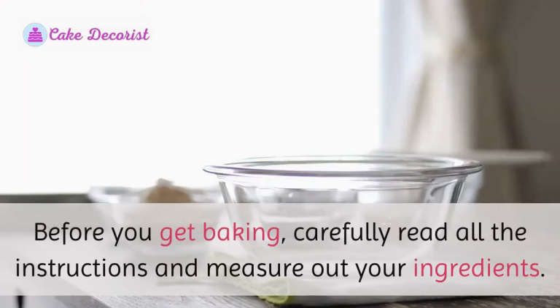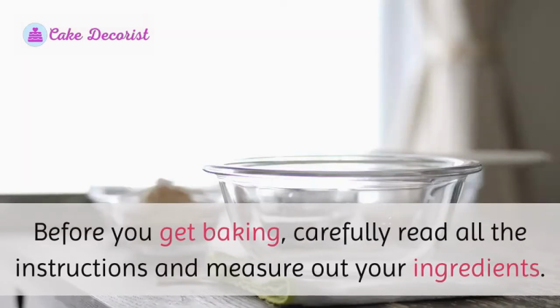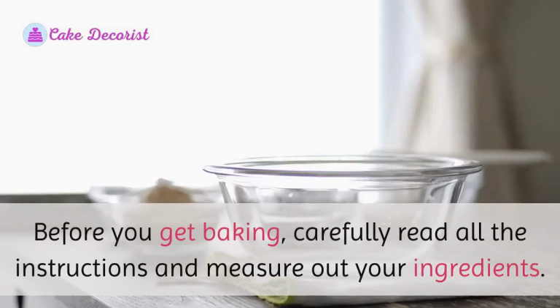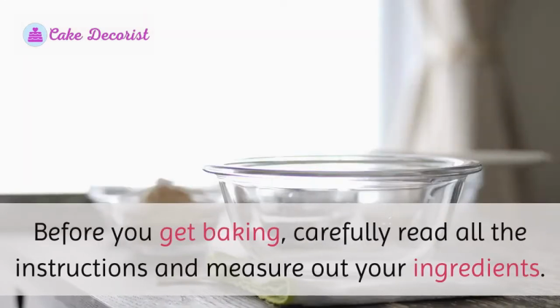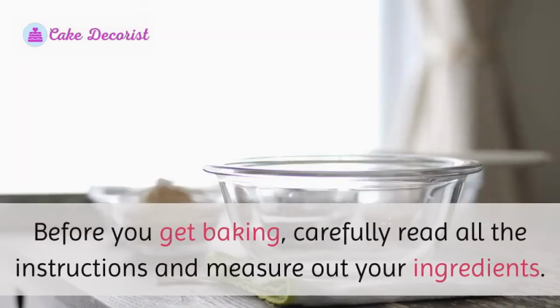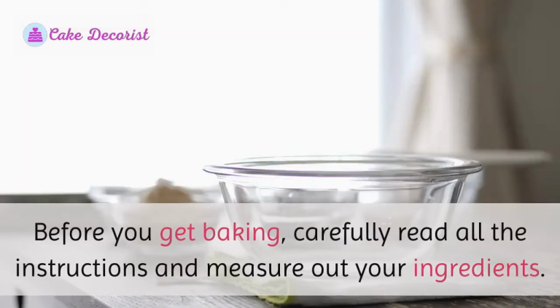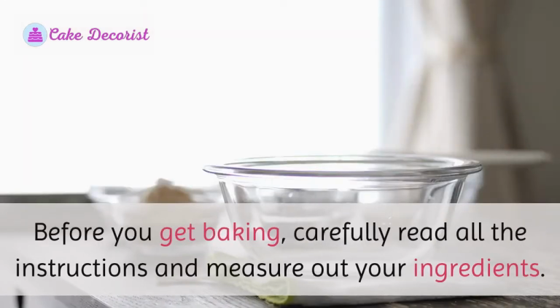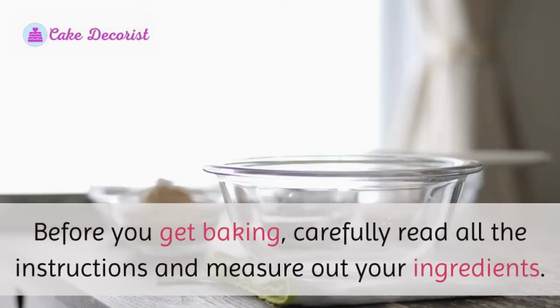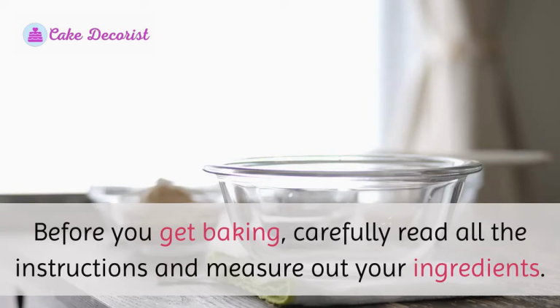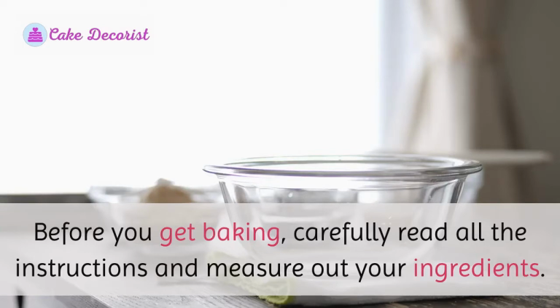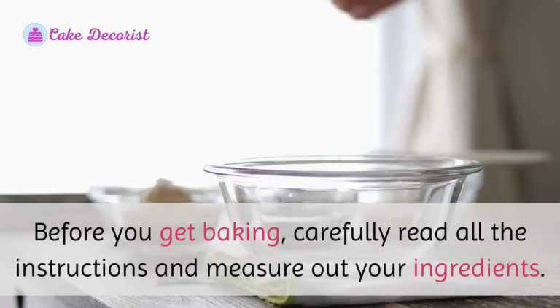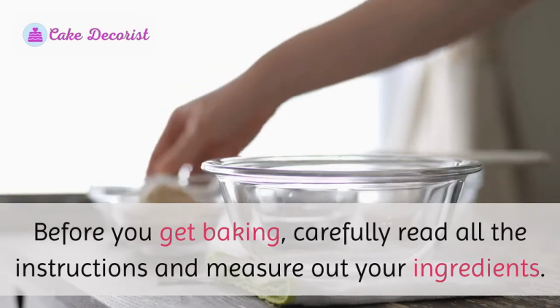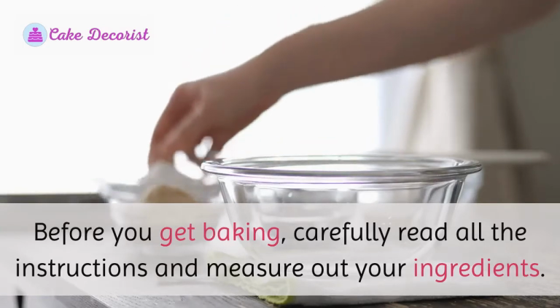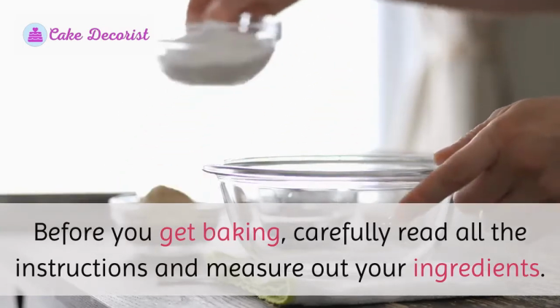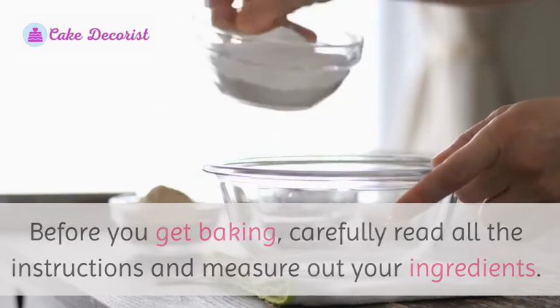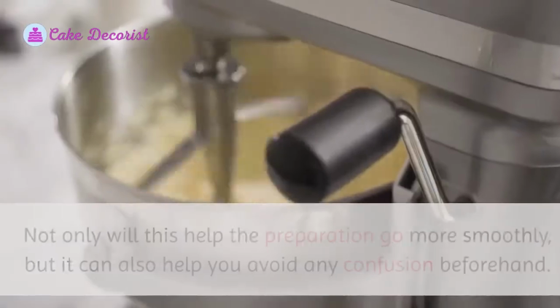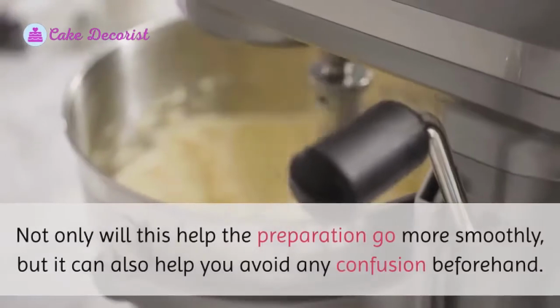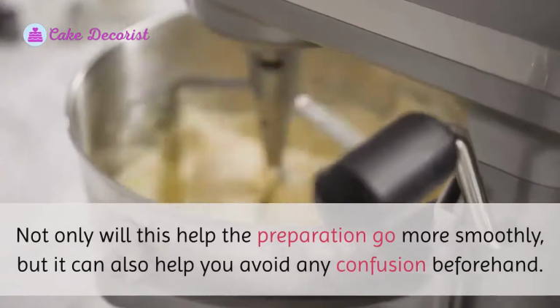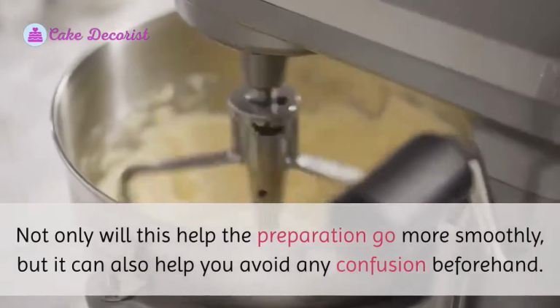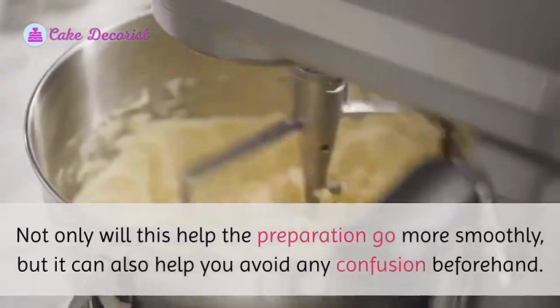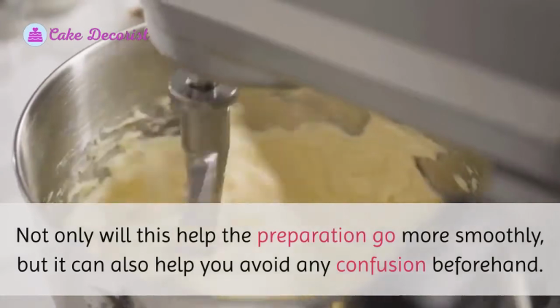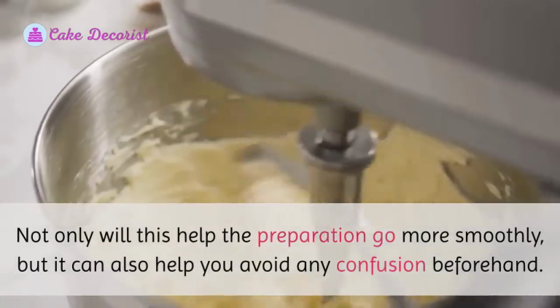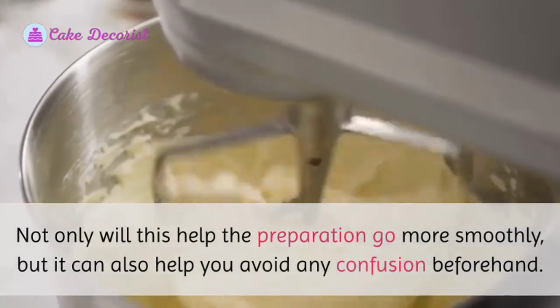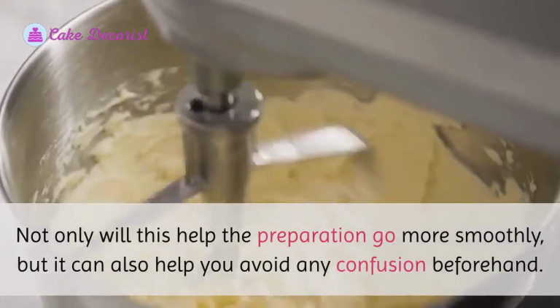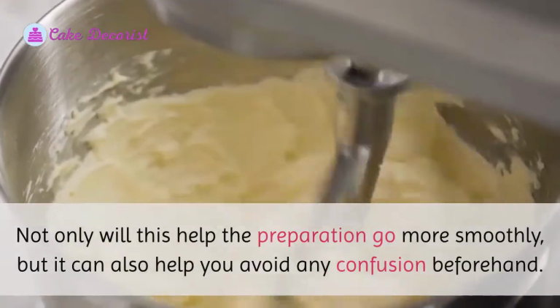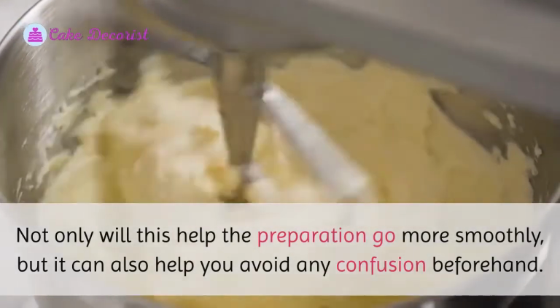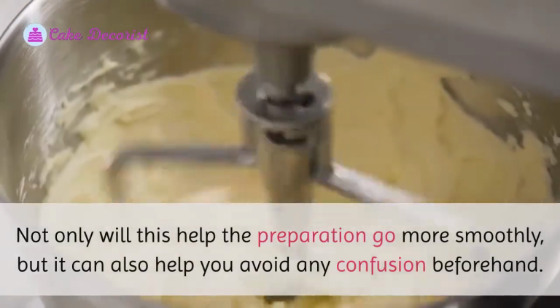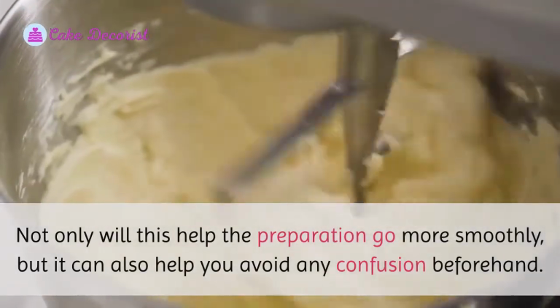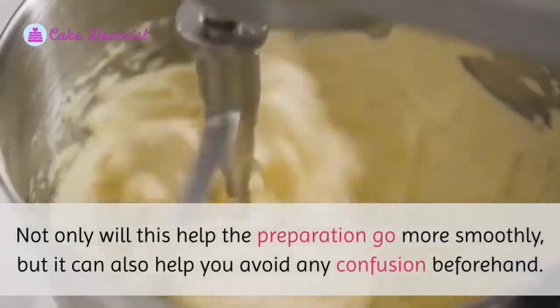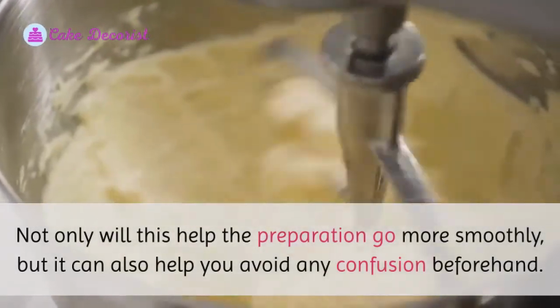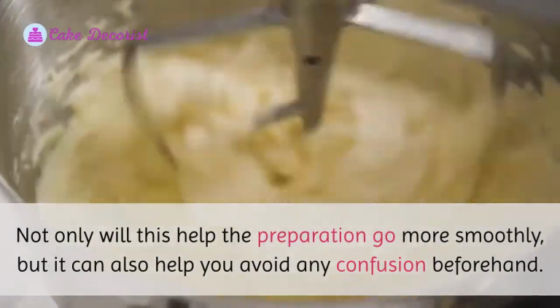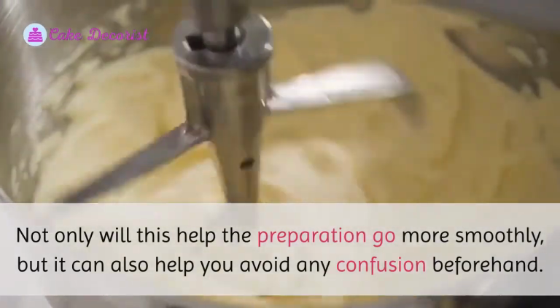Before you get baking, carefully read all the instructions and measure out your ingredients. Not only will this help the preparation go more smoothly, but it can also help you avoid any confusion beforehand.